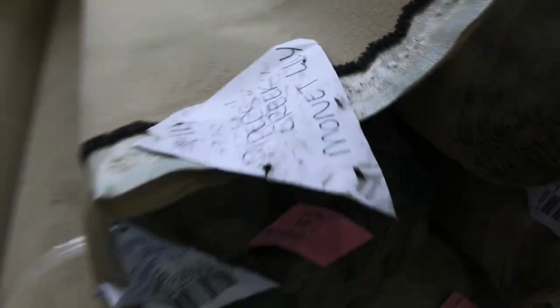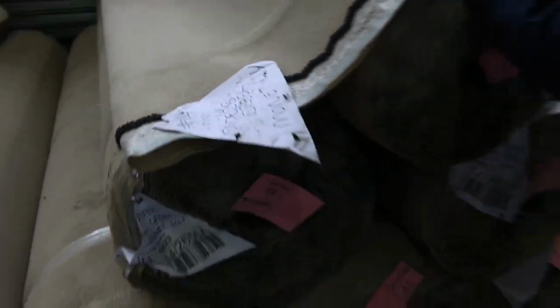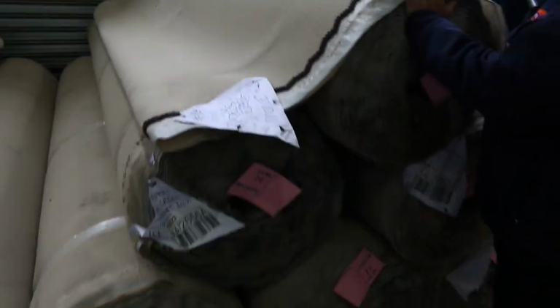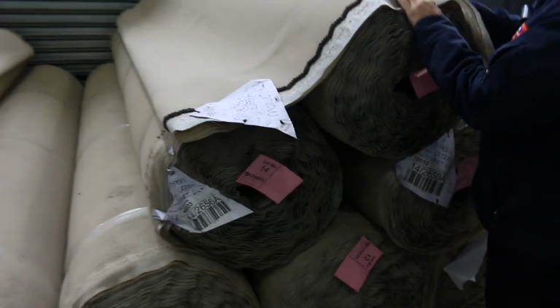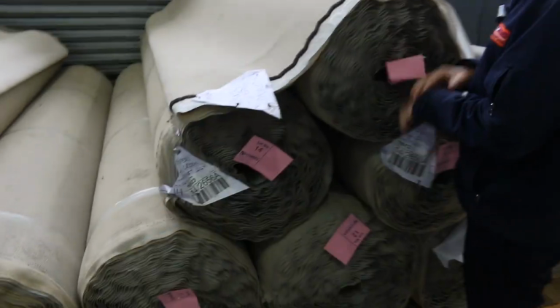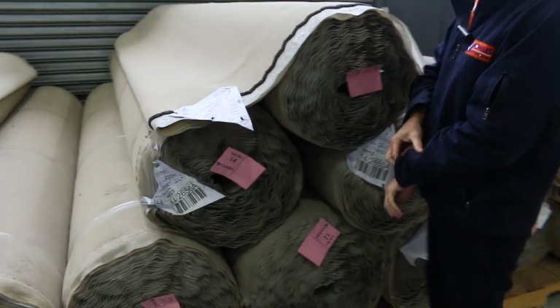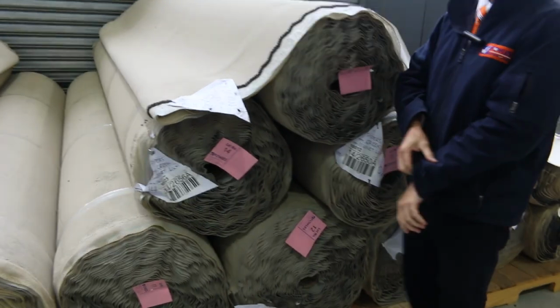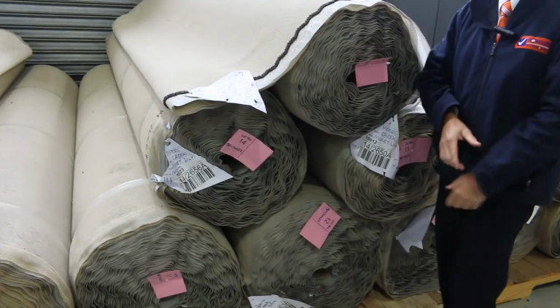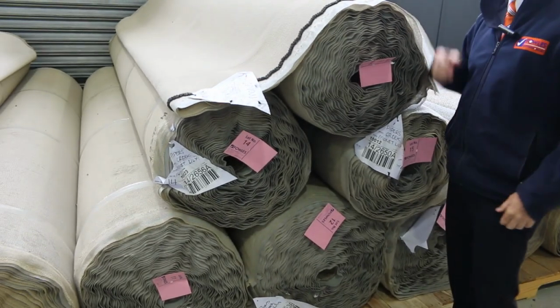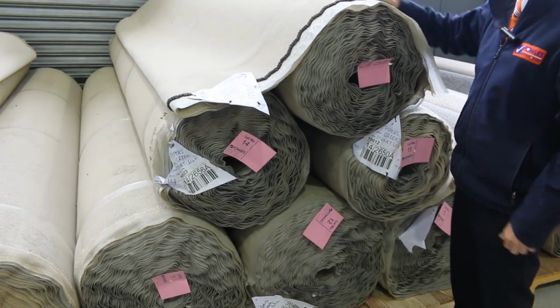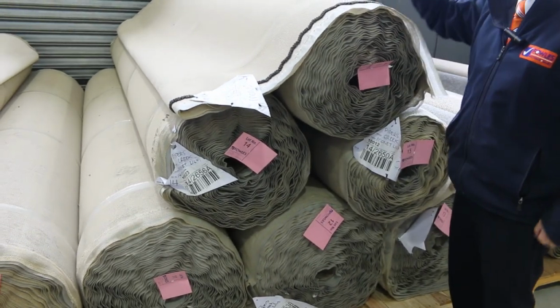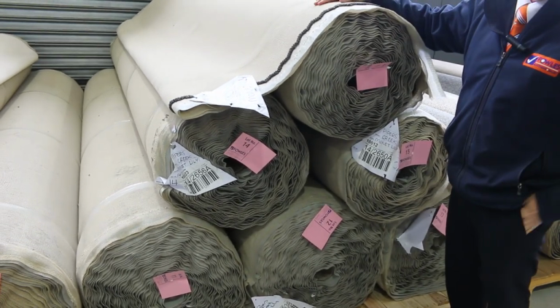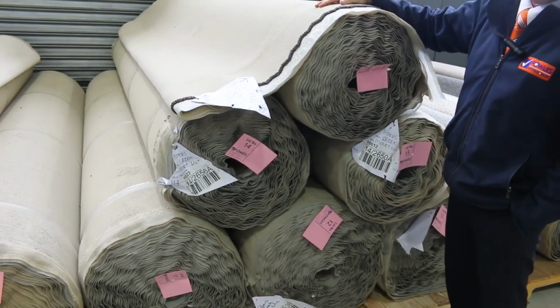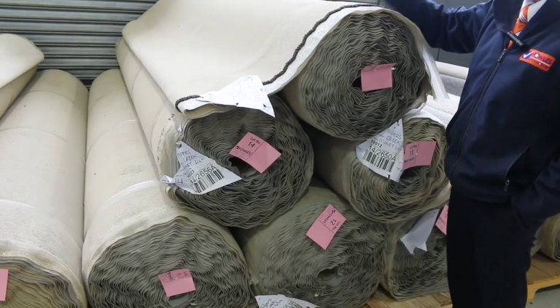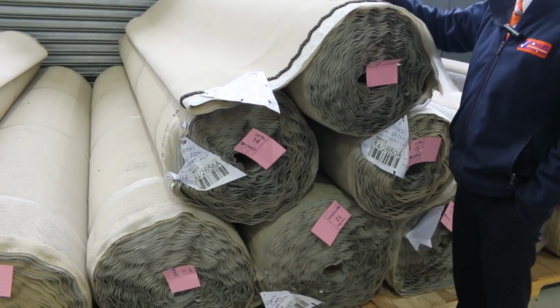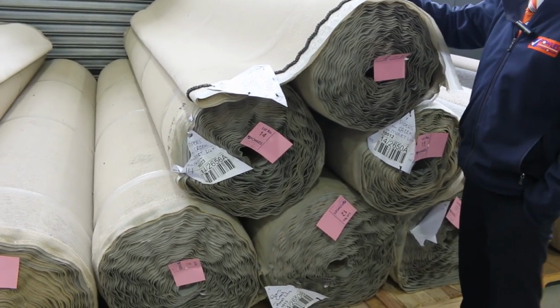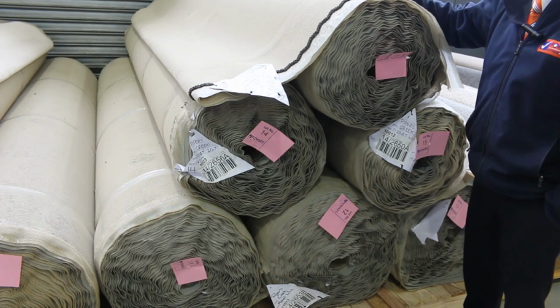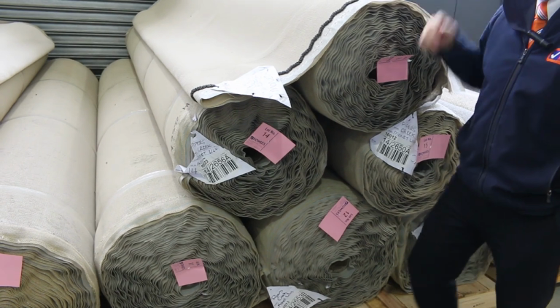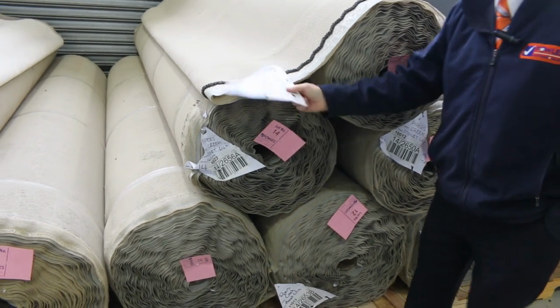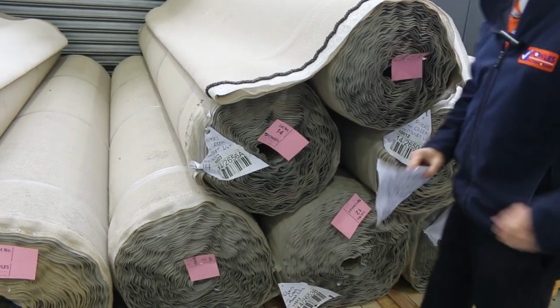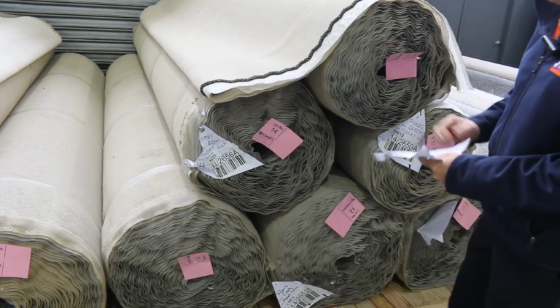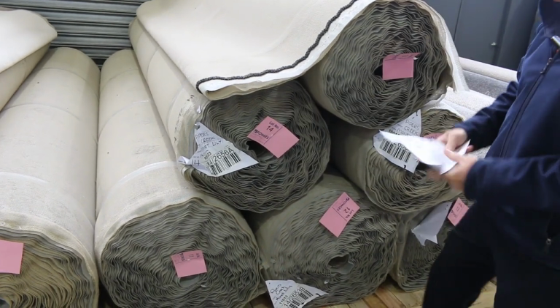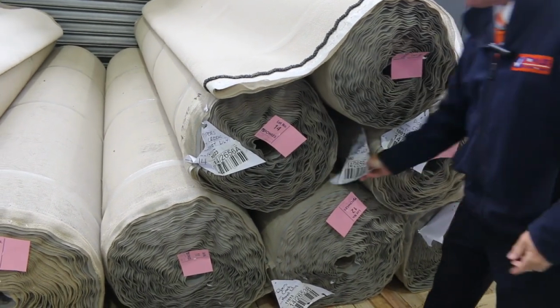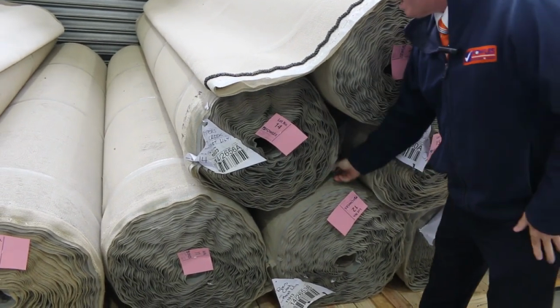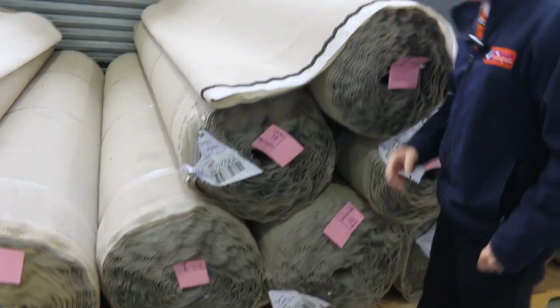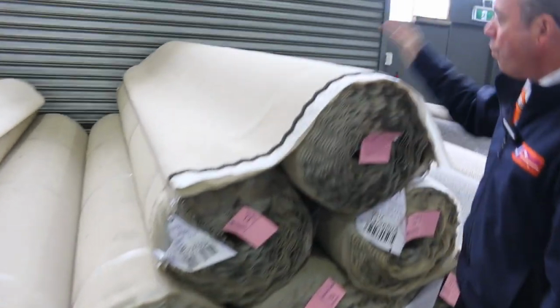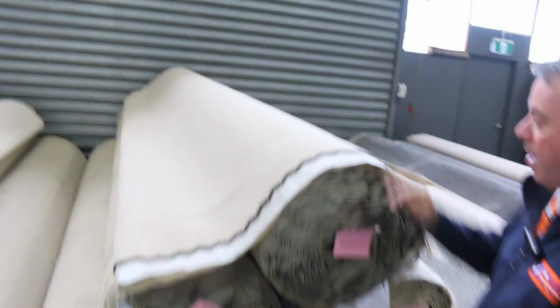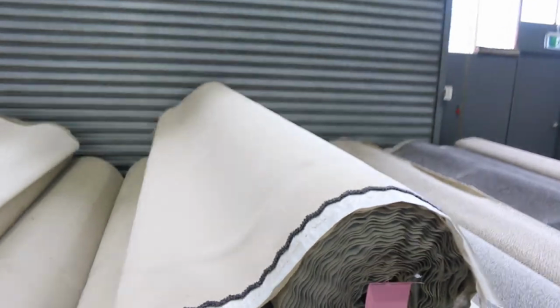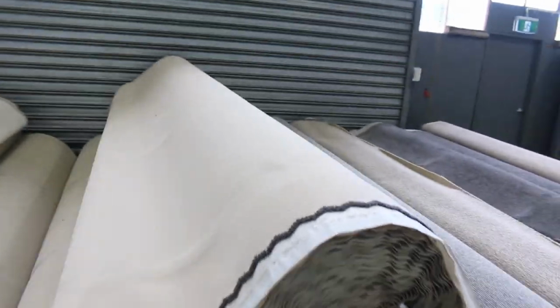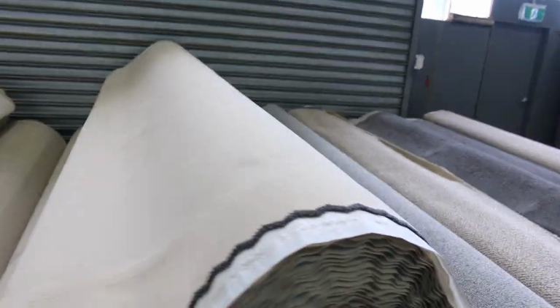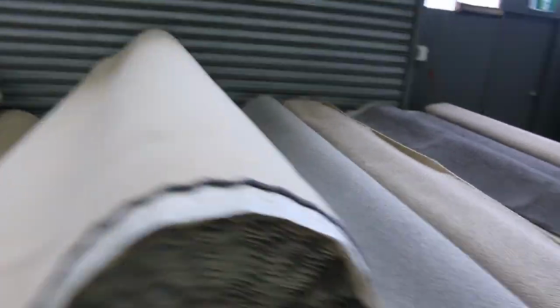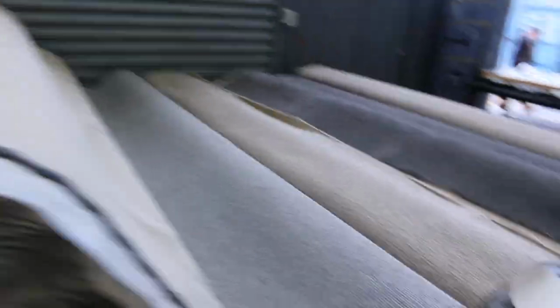They're all Solution Dyed Nylon, extra heavy duty carpet, normally retailing at $110. Stock clearance — they're actually a discontinued range, they've stopped making it and sent it in just to clear it out. So awesome buying starting from $40 a broadloom metre.